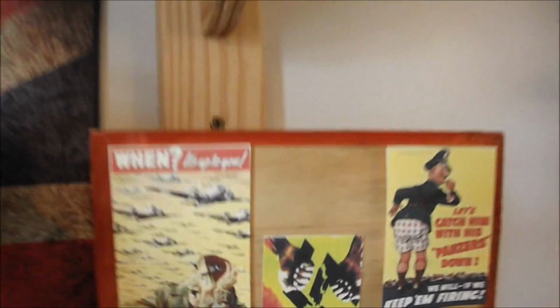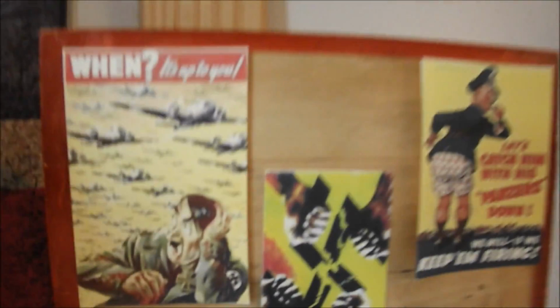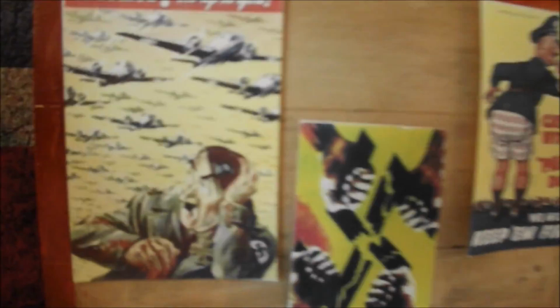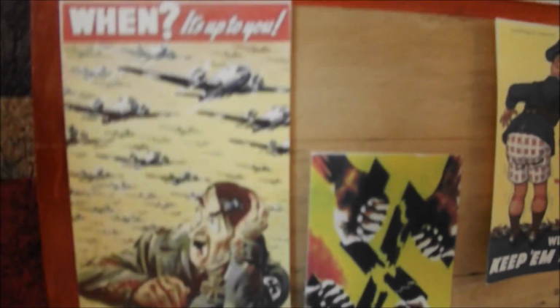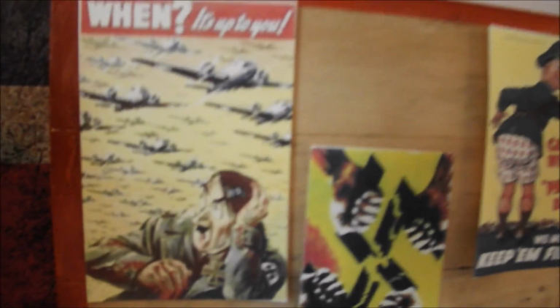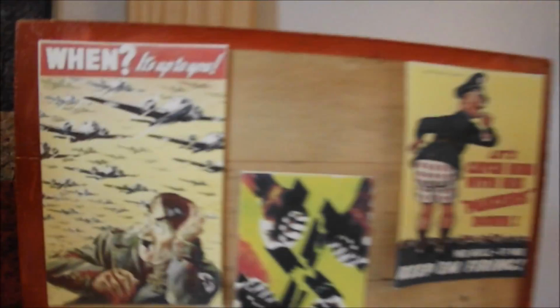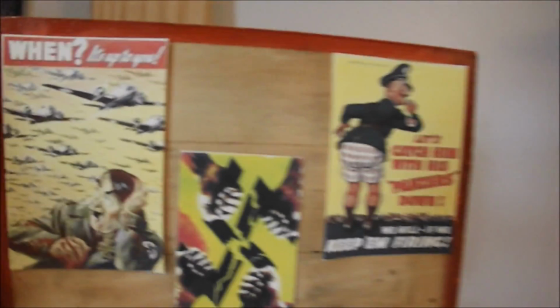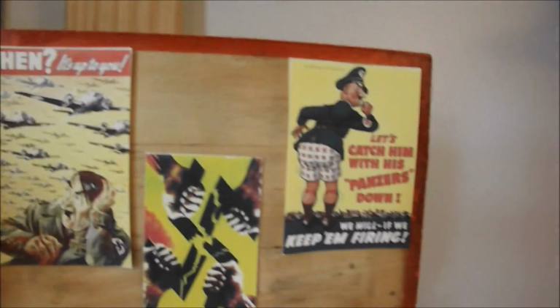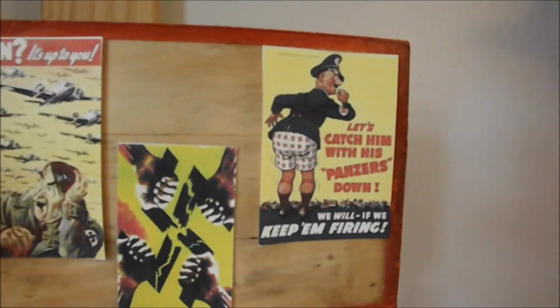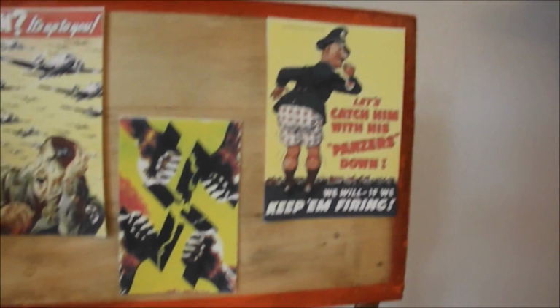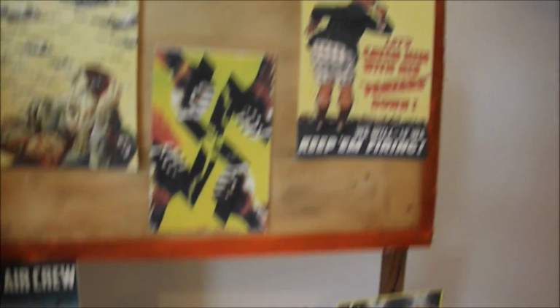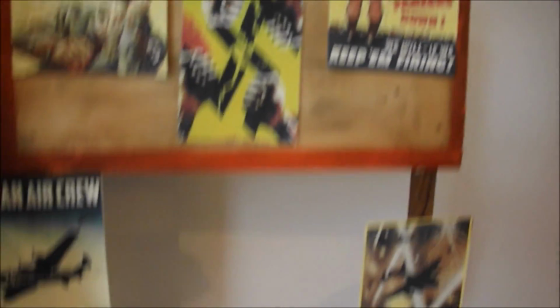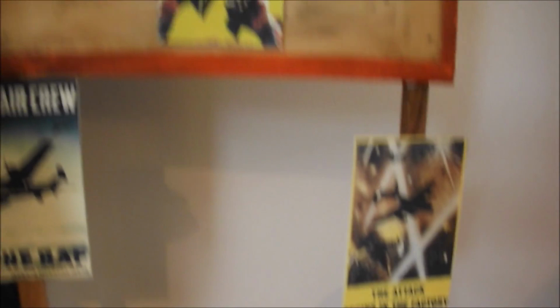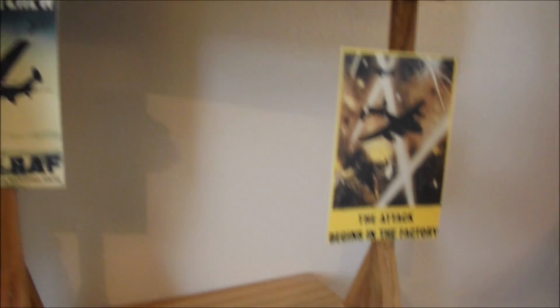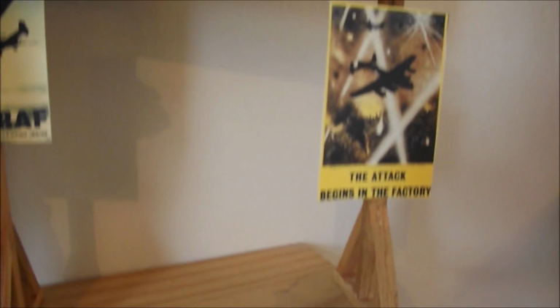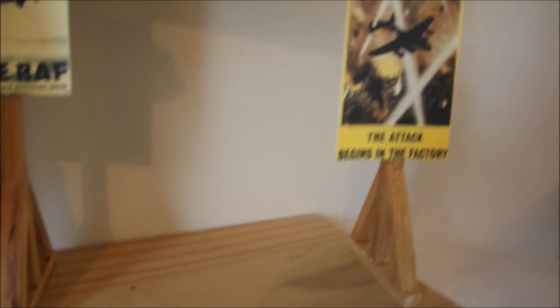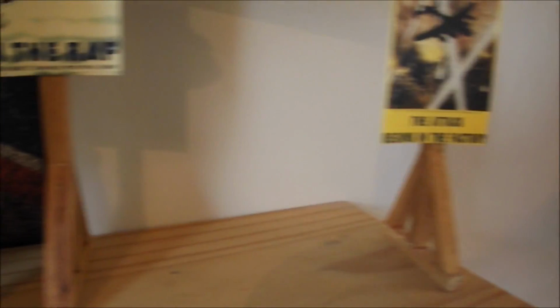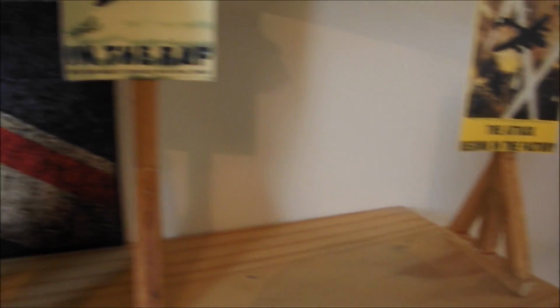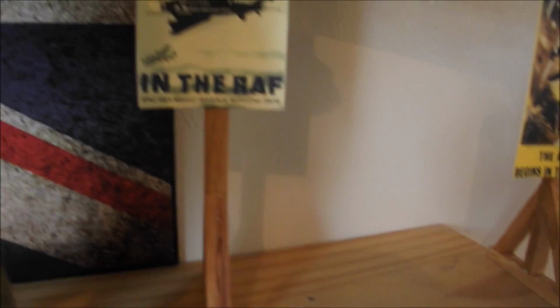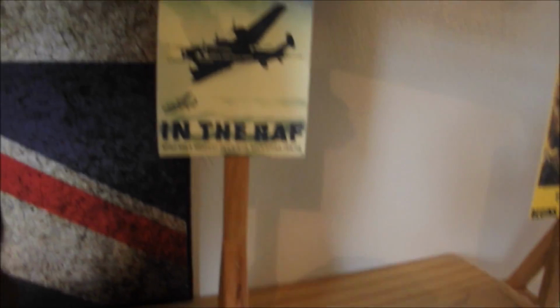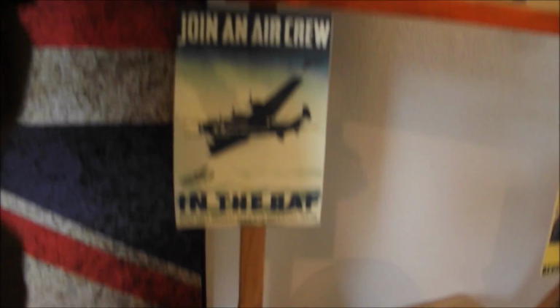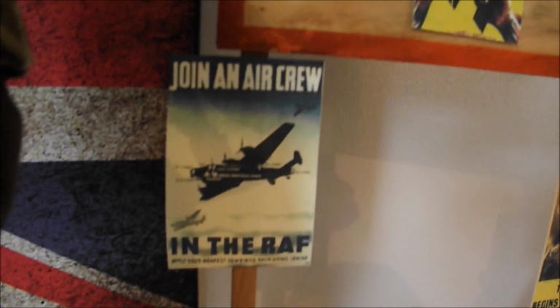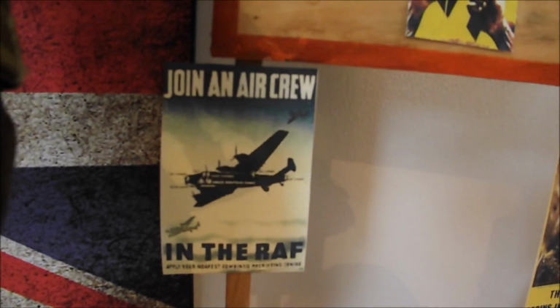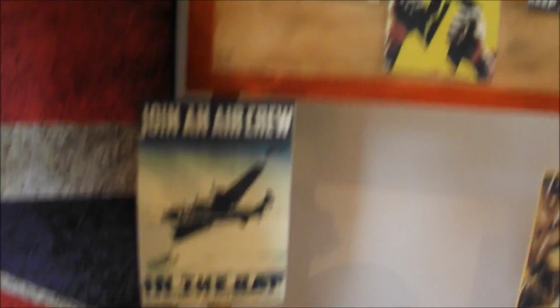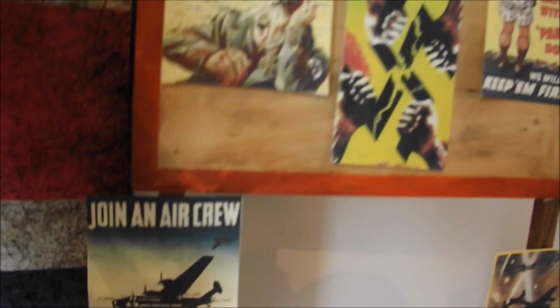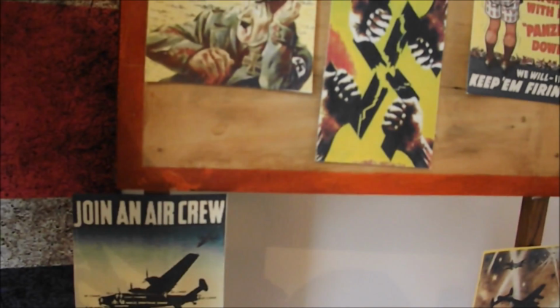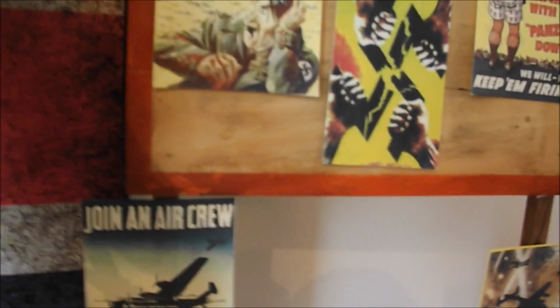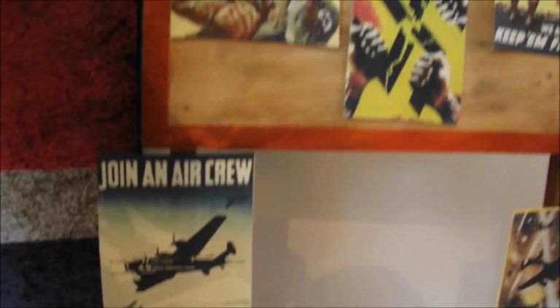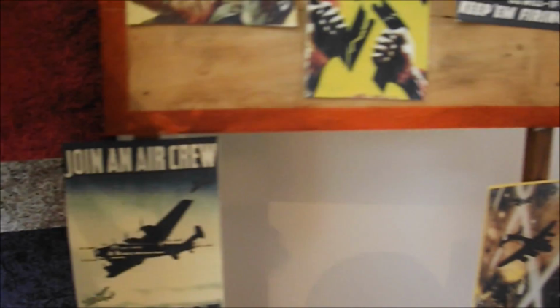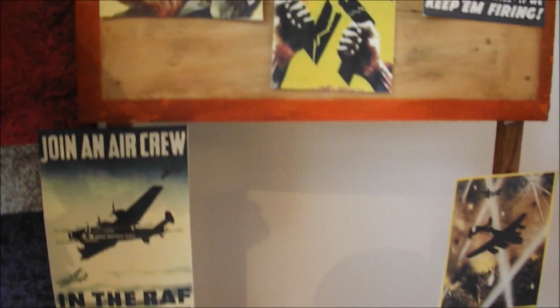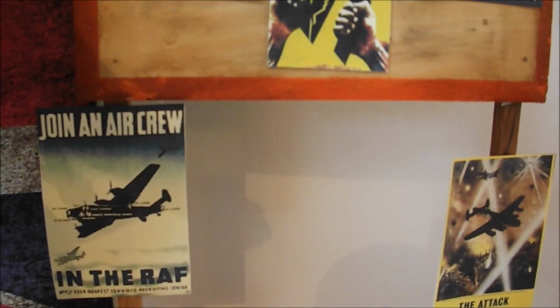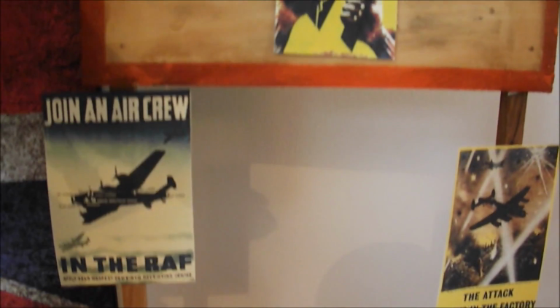I've just set up another one of these message board things with posters — I think it looks pretty cool.